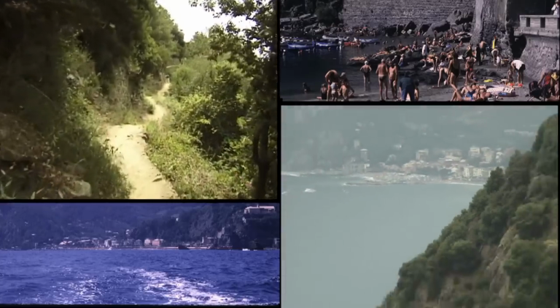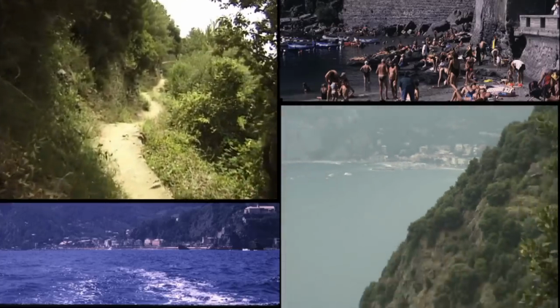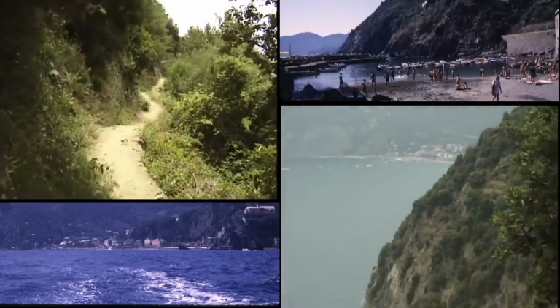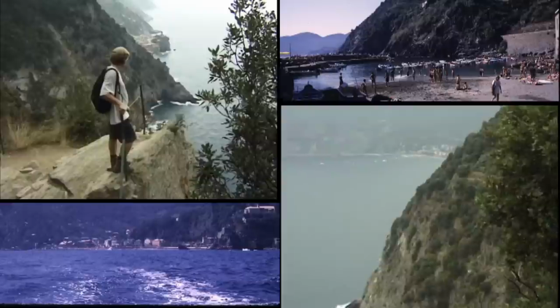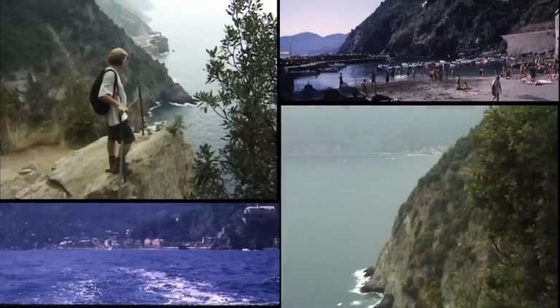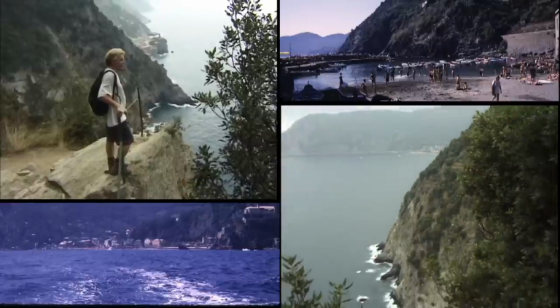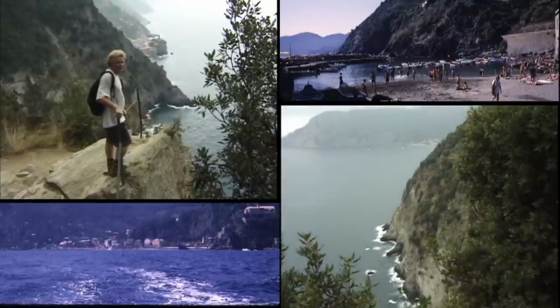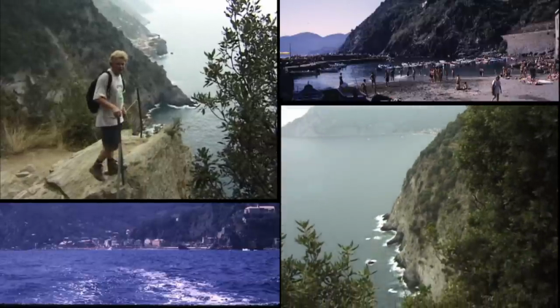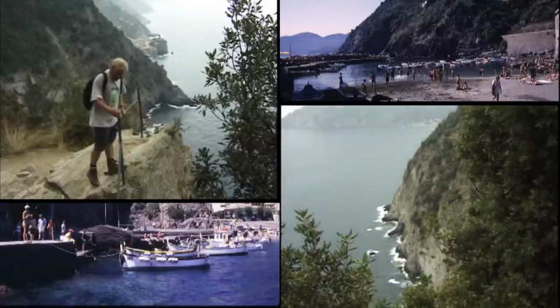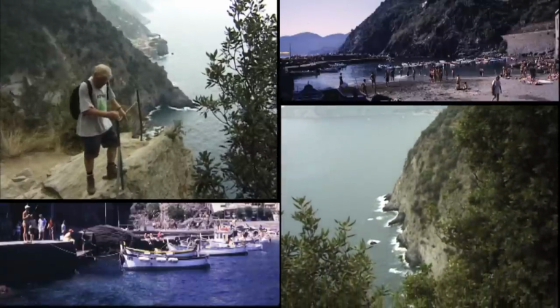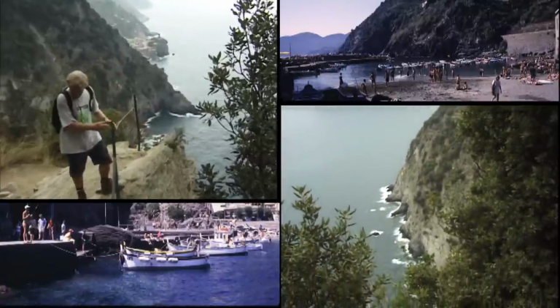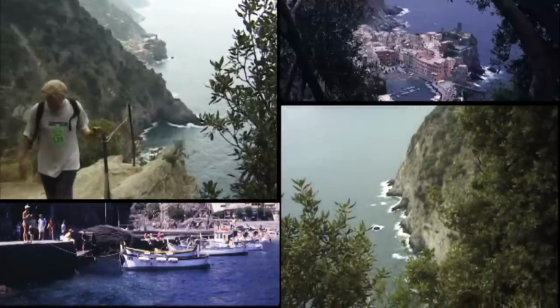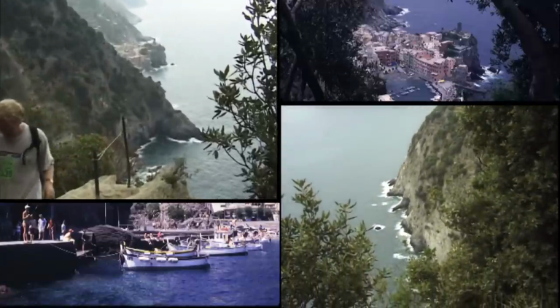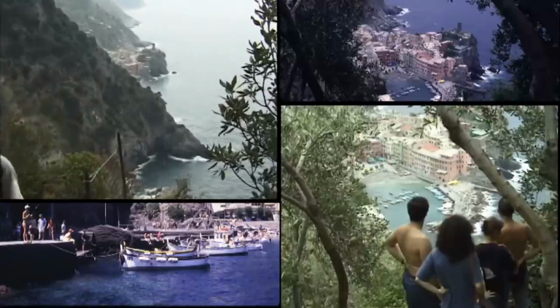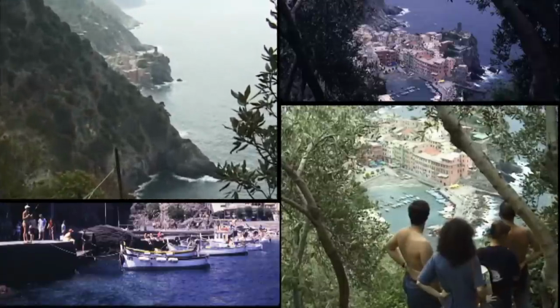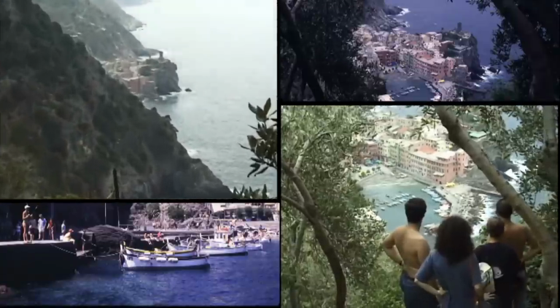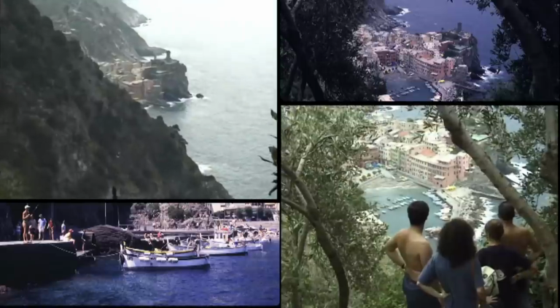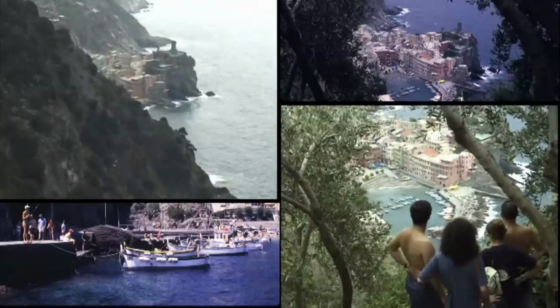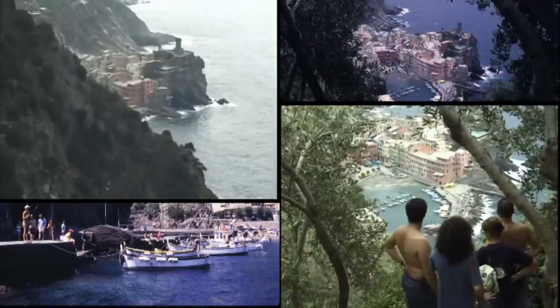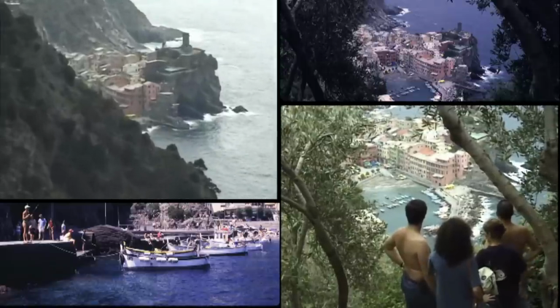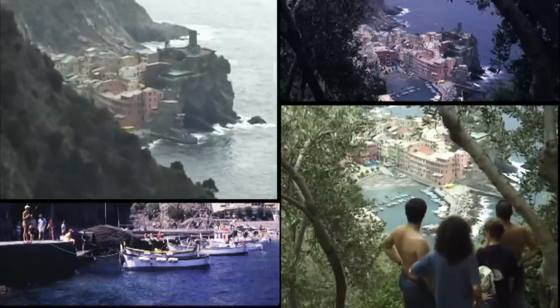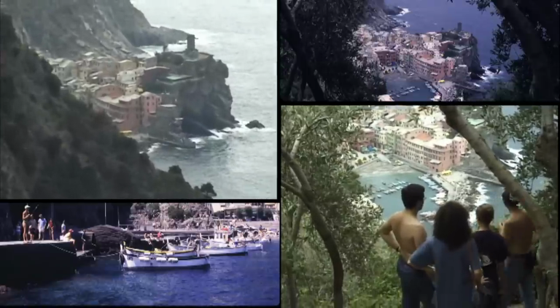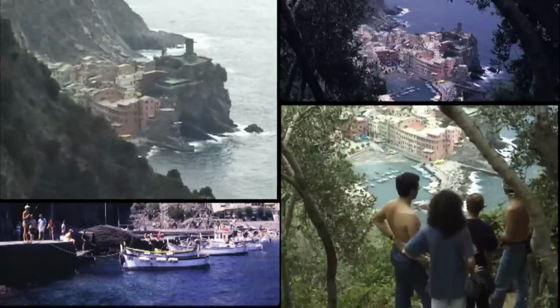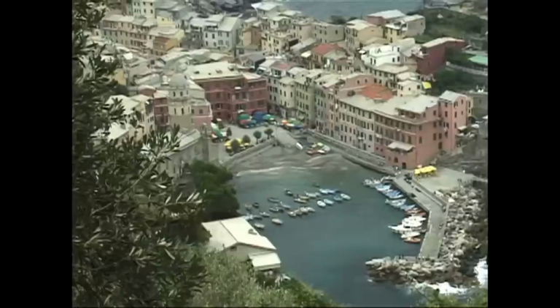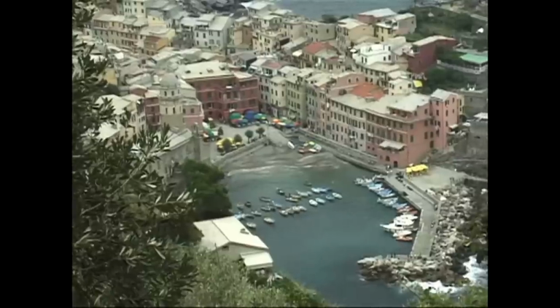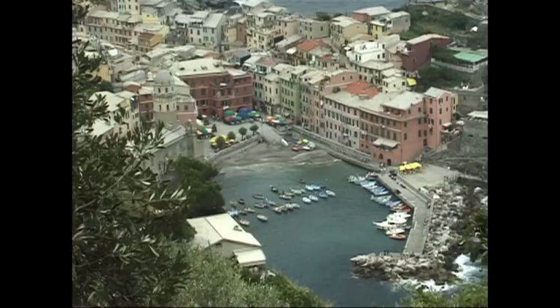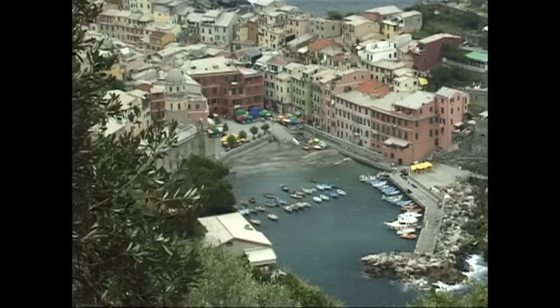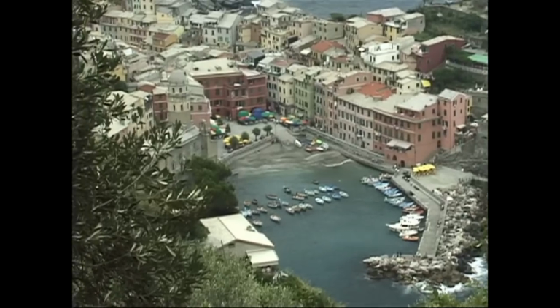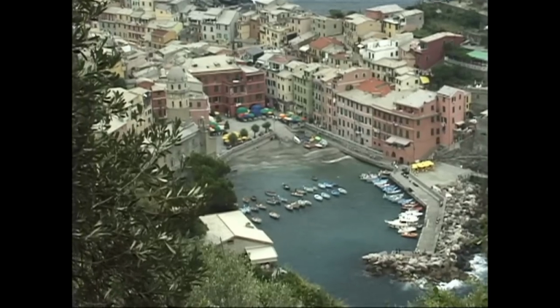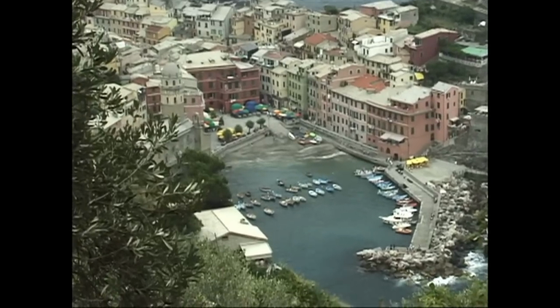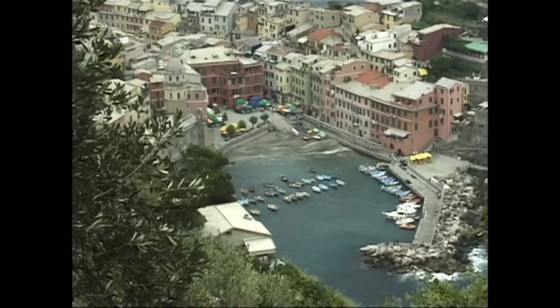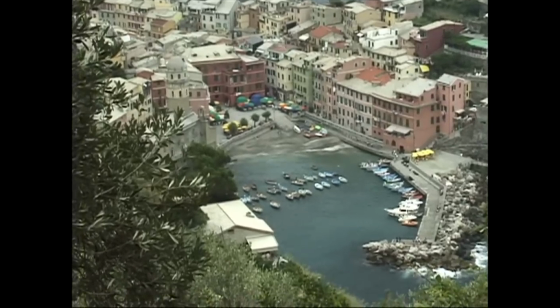Probably the biggest thrill of the entire hike is the view that you're going to get from one particular spot looking down at Vernazza, a cozy little seaside harbor village. It's just amazing.